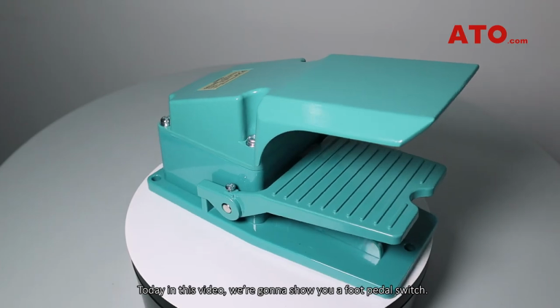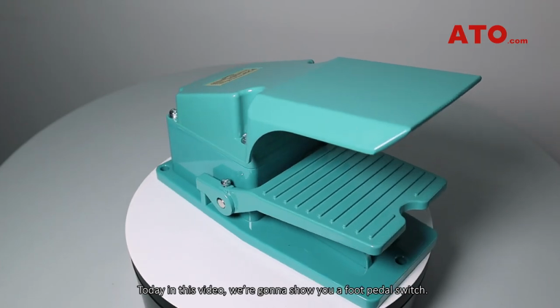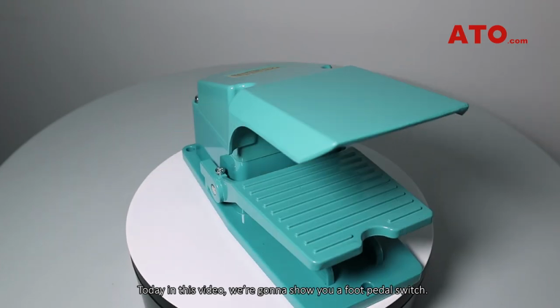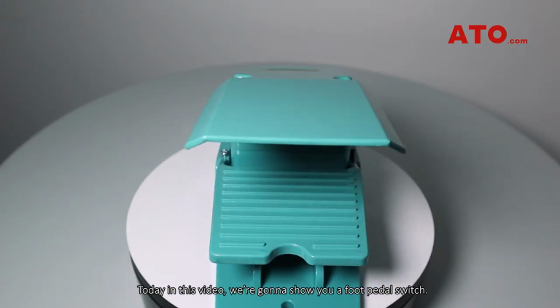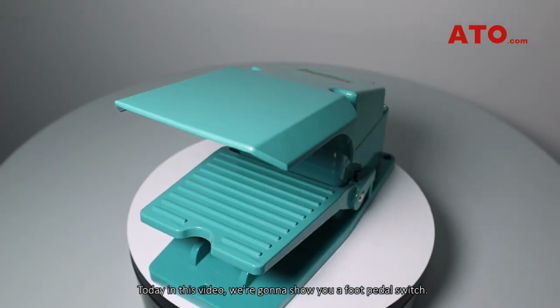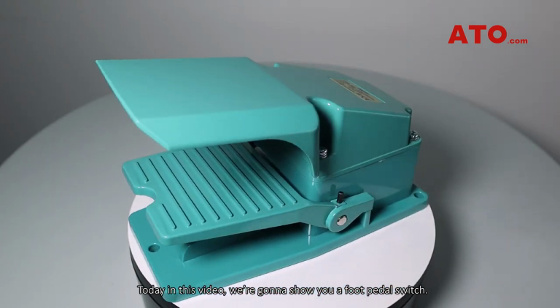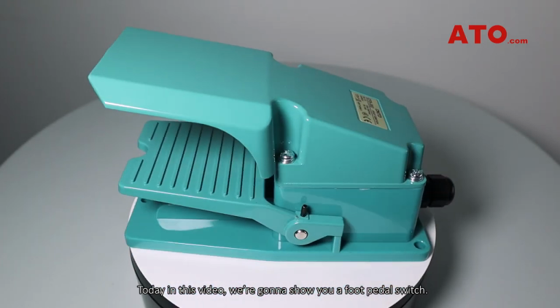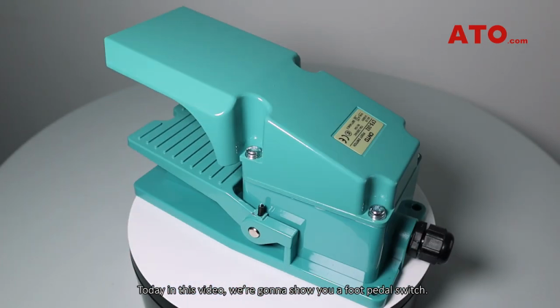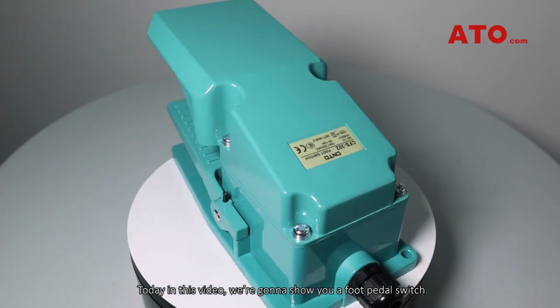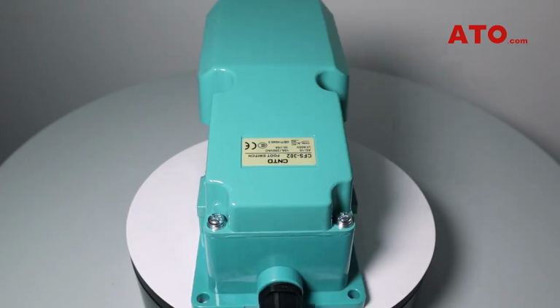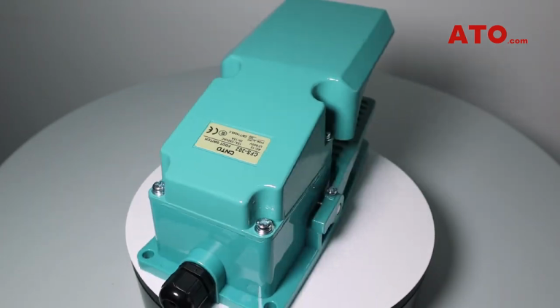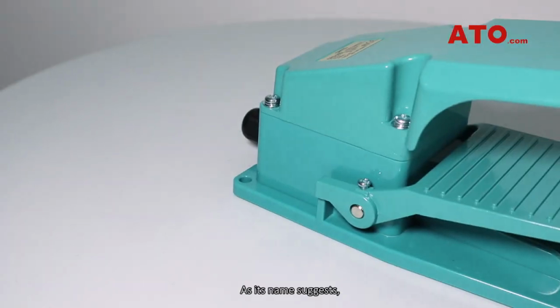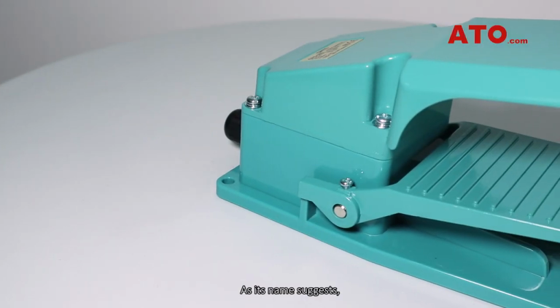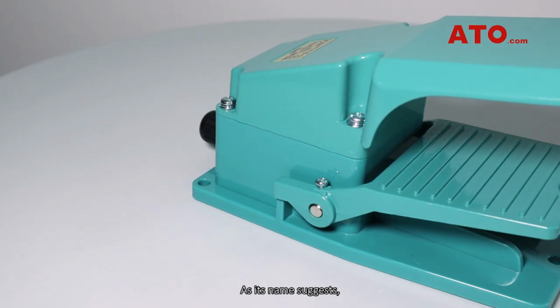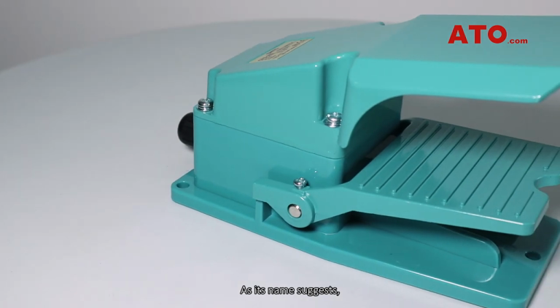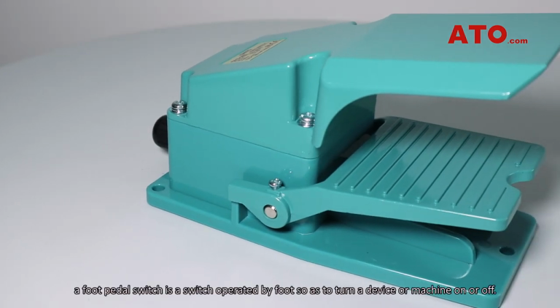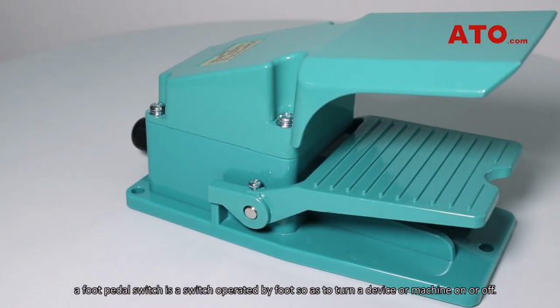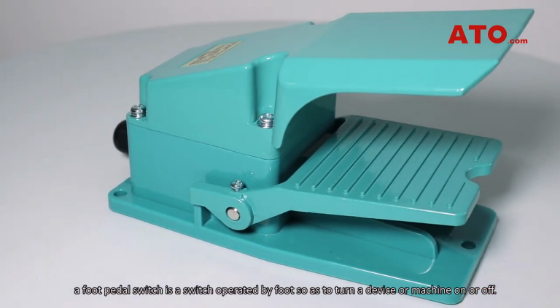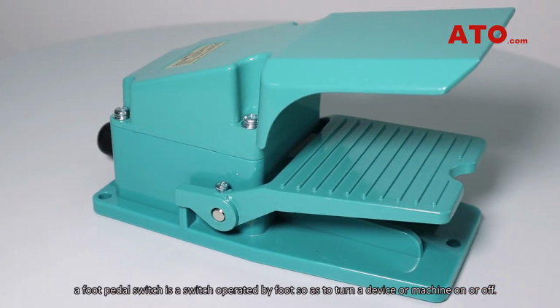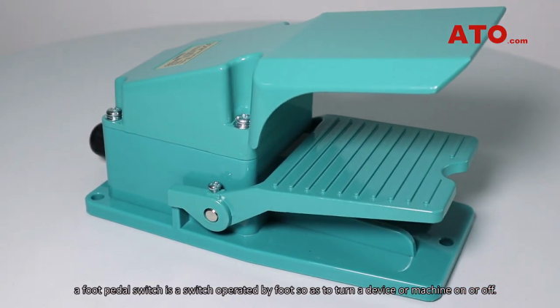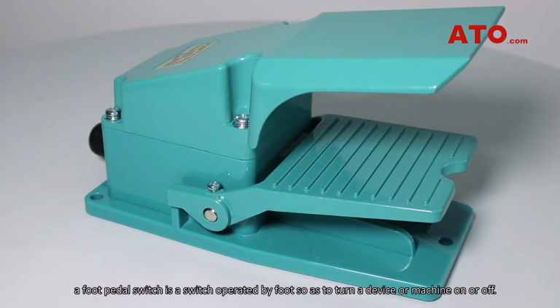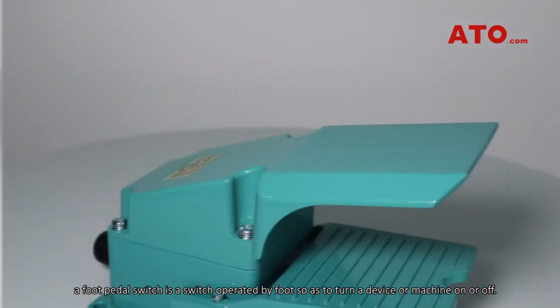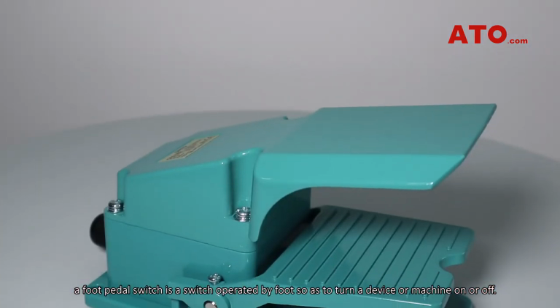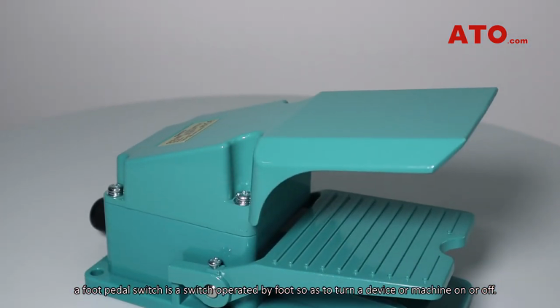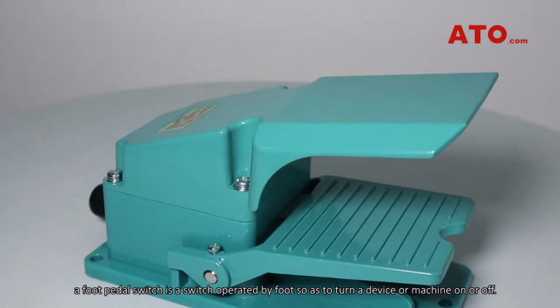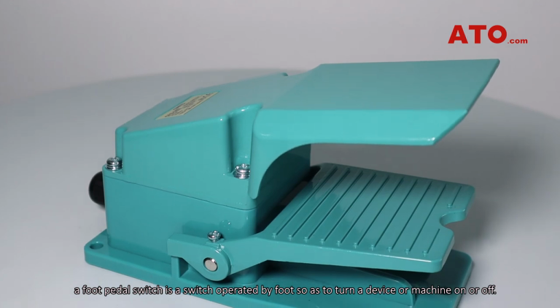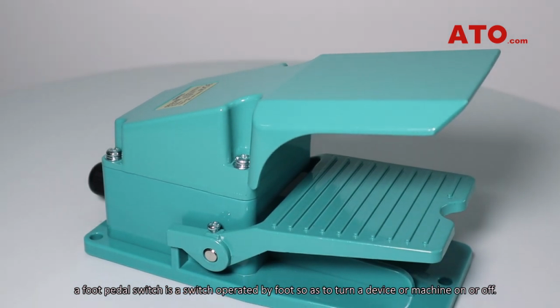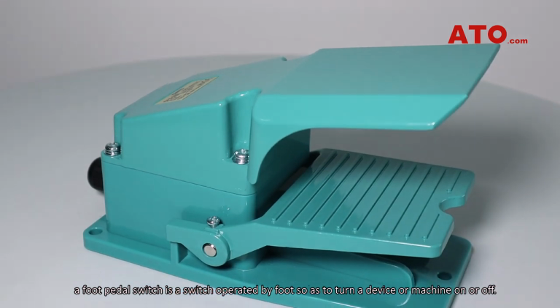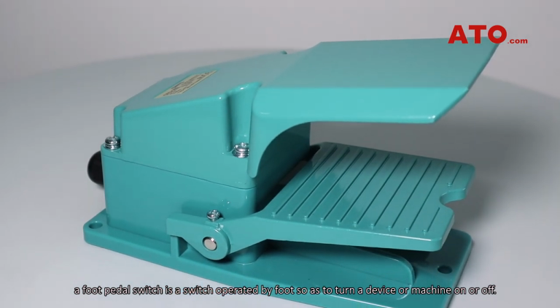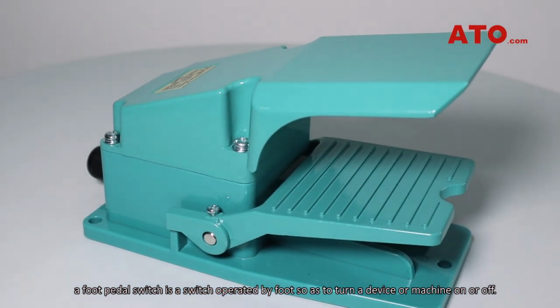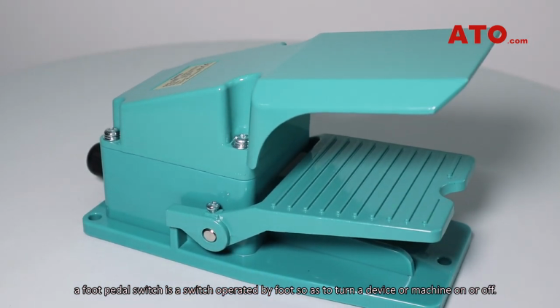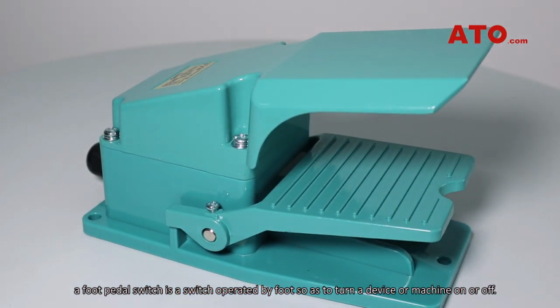Today, in this video, we are going to show you a foot pedal switch. As its name suggests, a foot pedal switch is a switch operated by foot so as to turn a device or machine on or off.